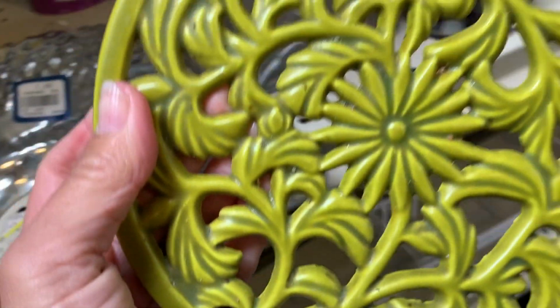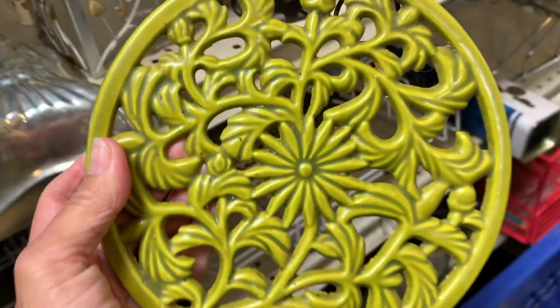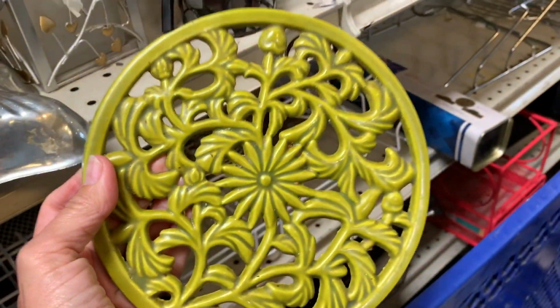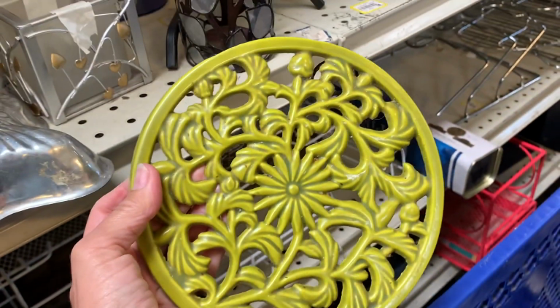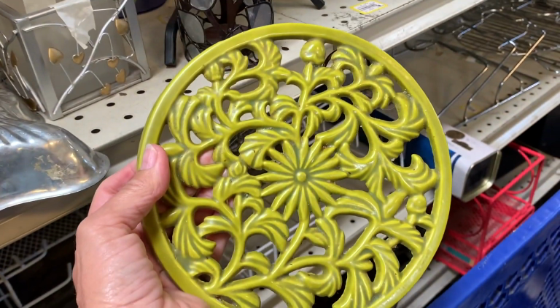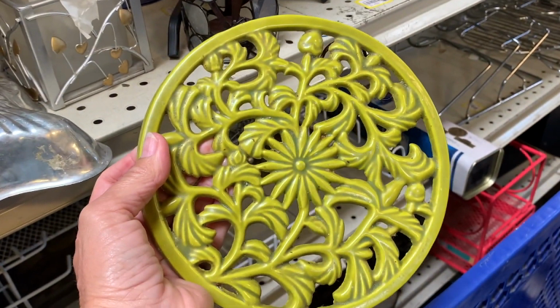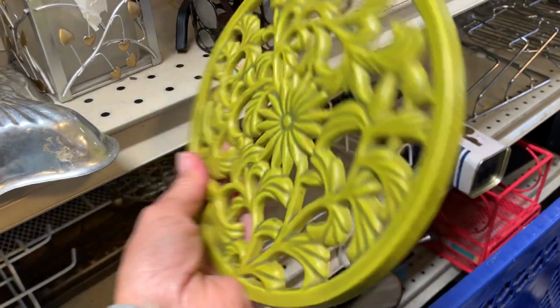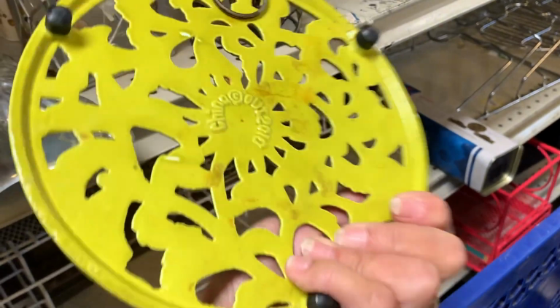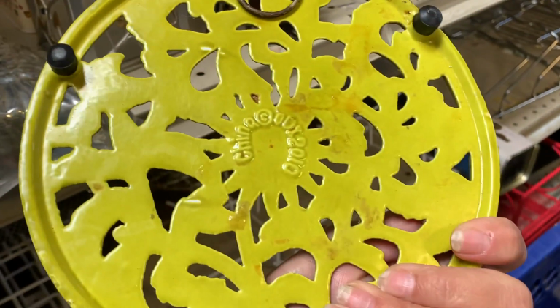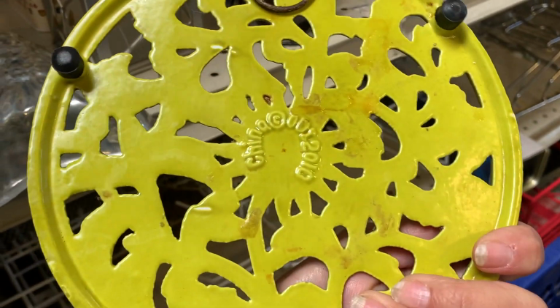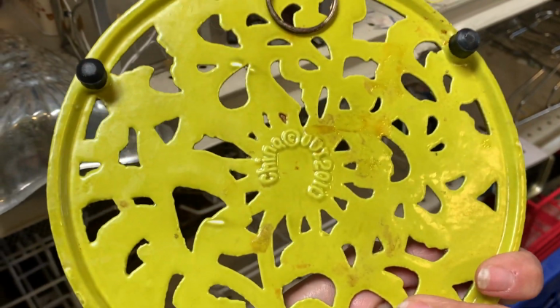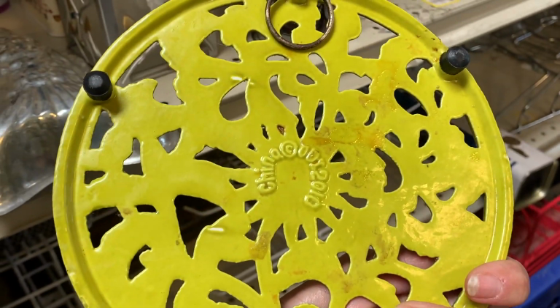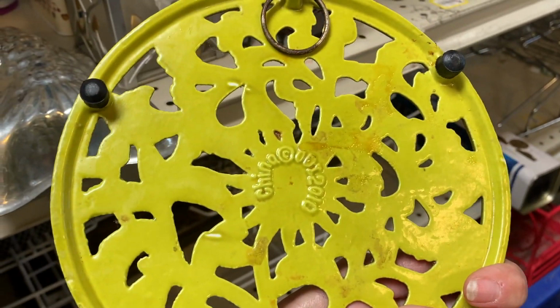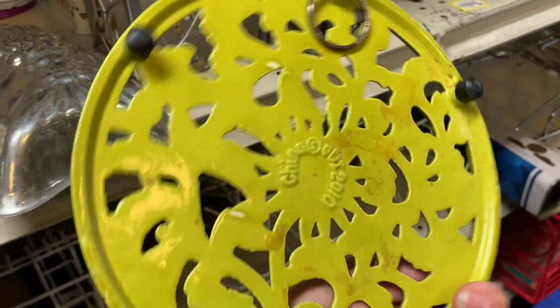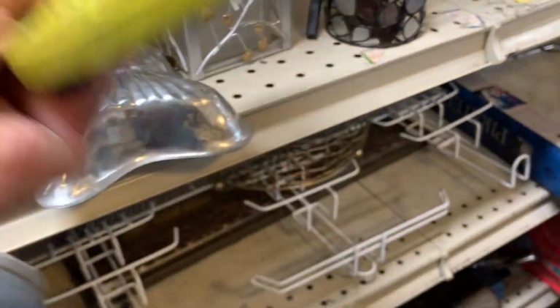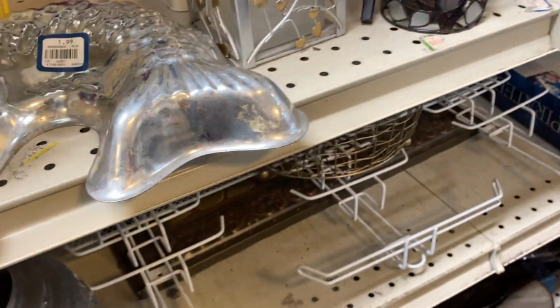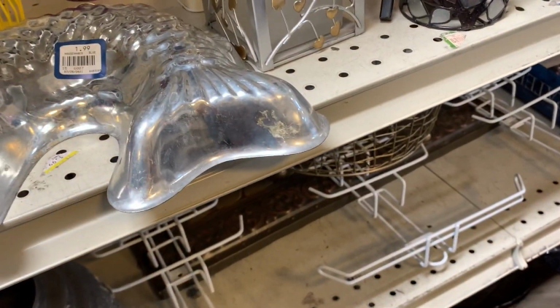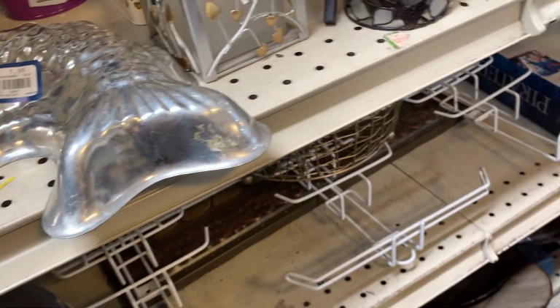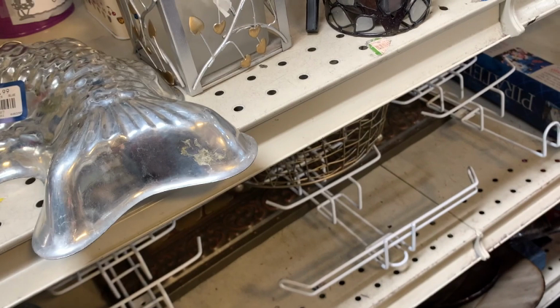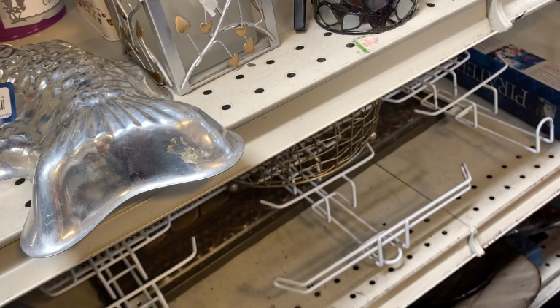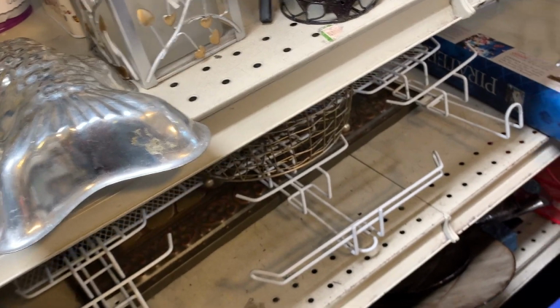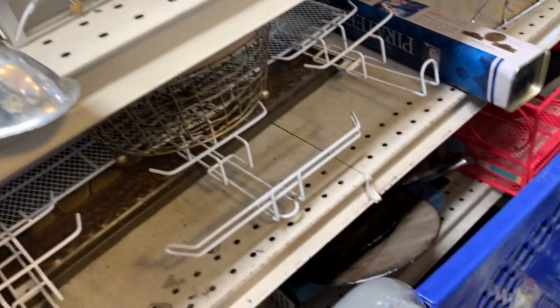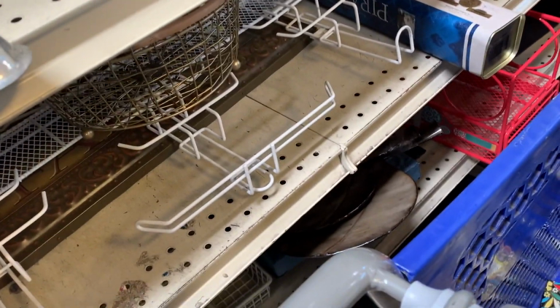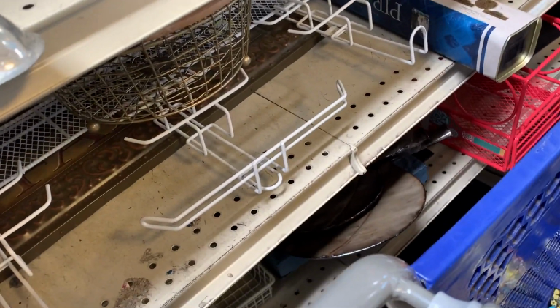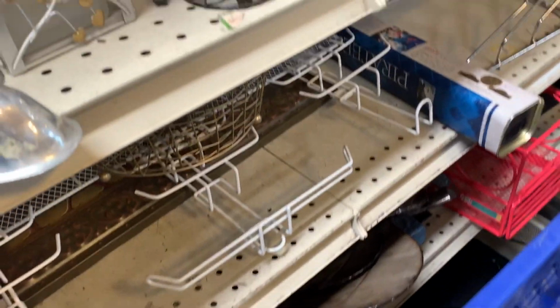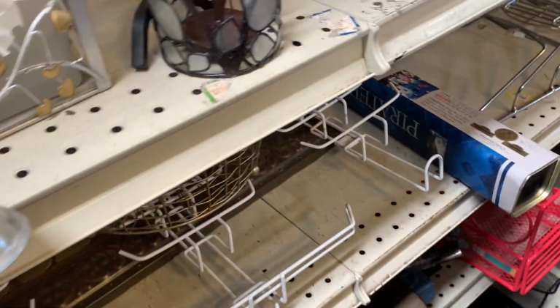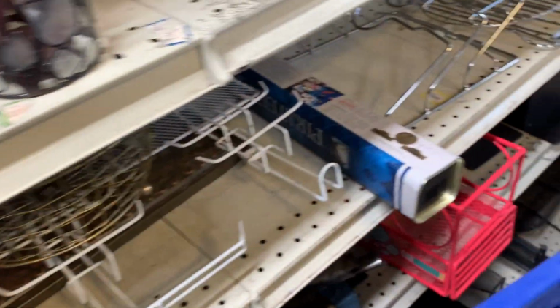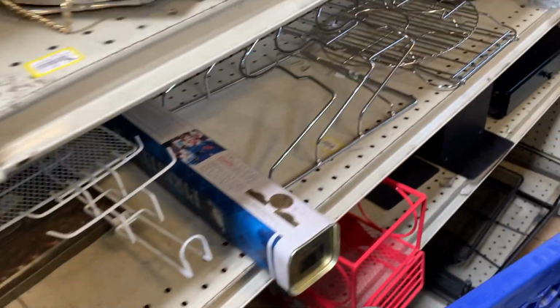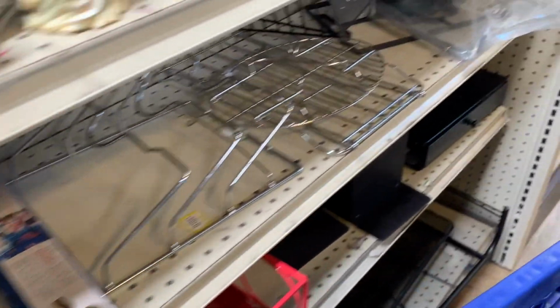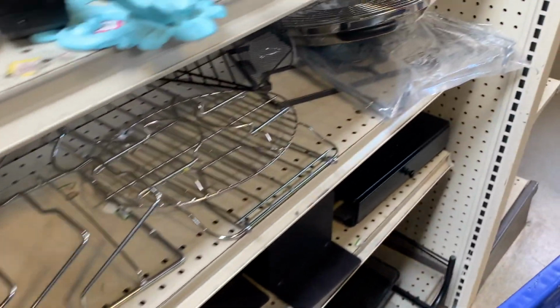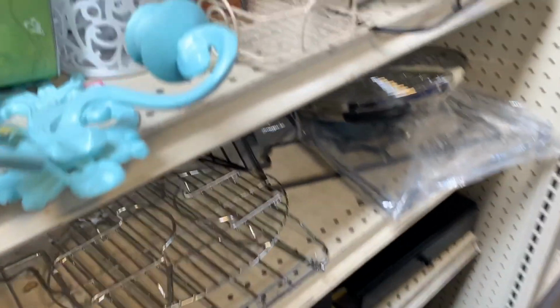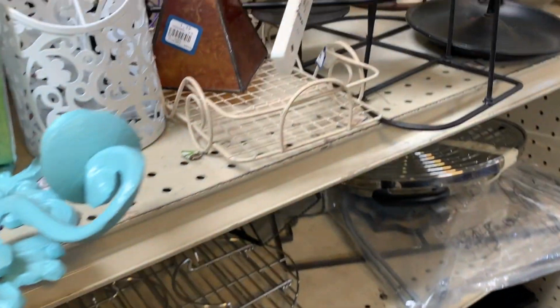I thought this had kind of a 70s vibe, but nope — it probably came from HomeGoods or someplace like that. I liked it though. I like this little section; they have little treasures hiding here sometimes.